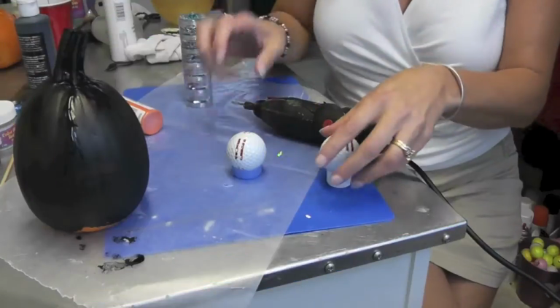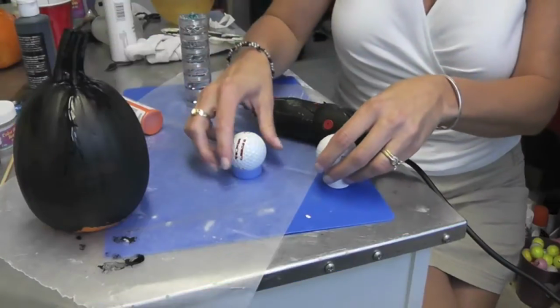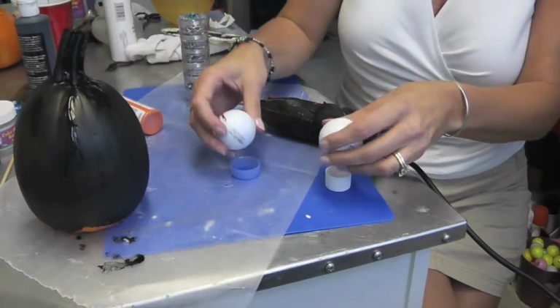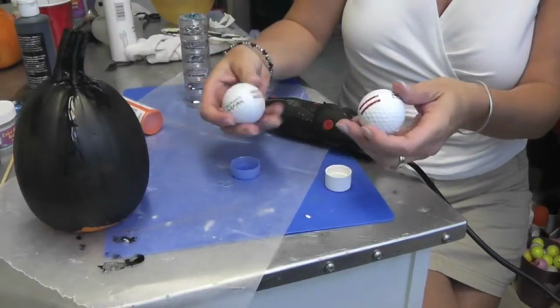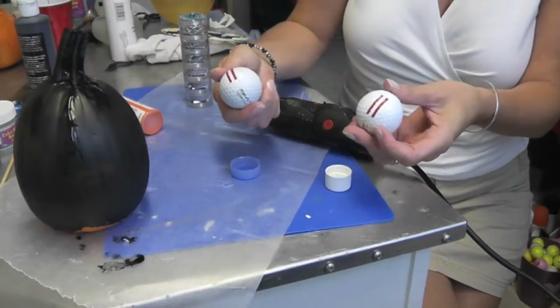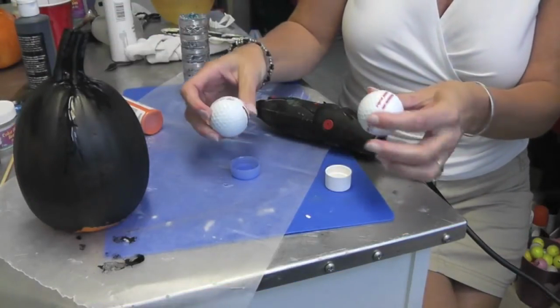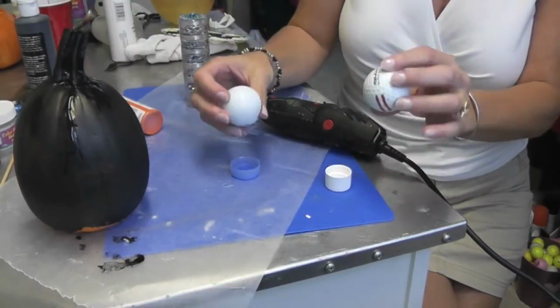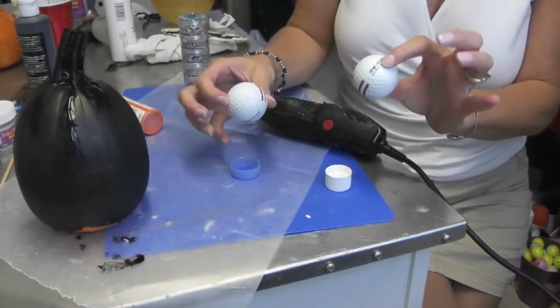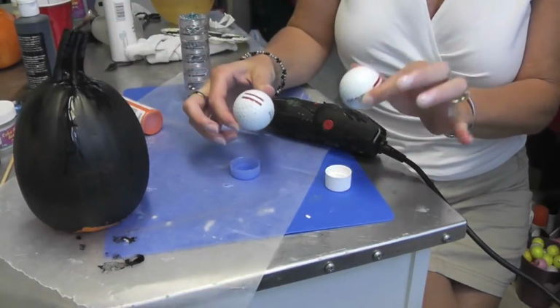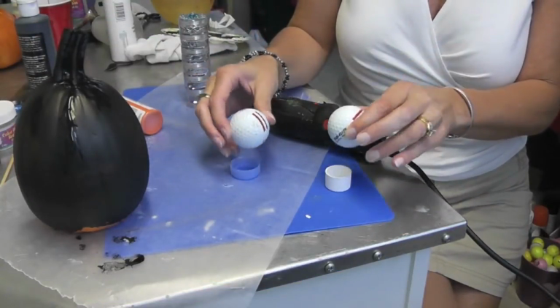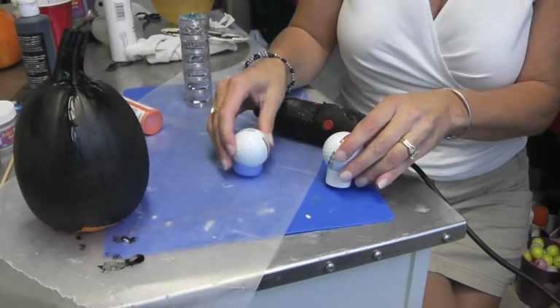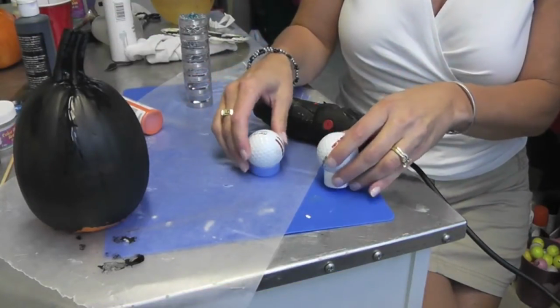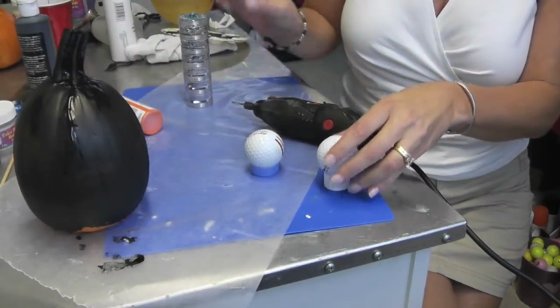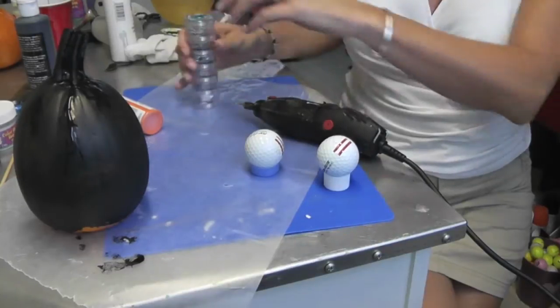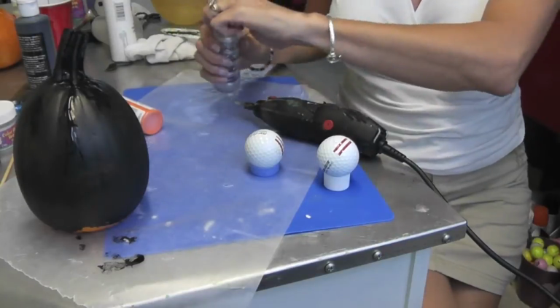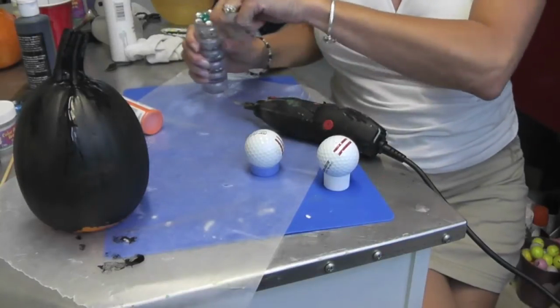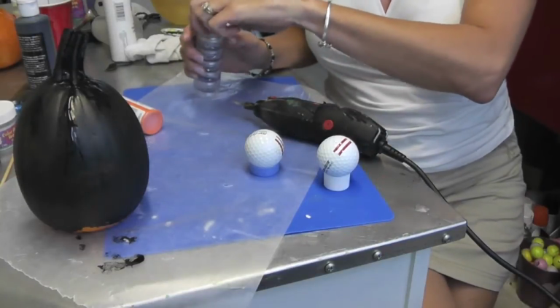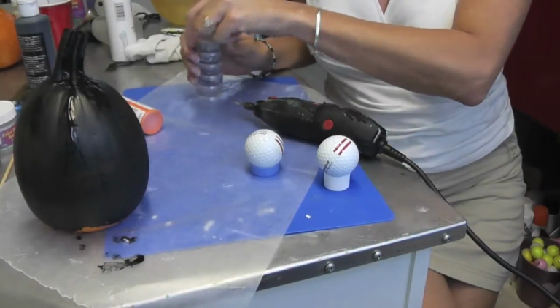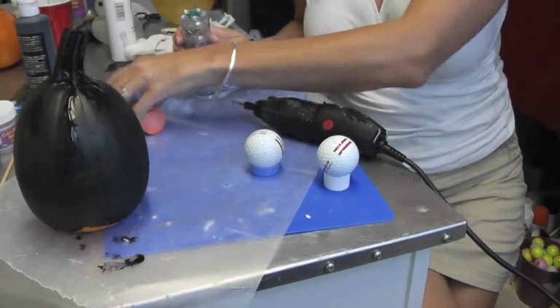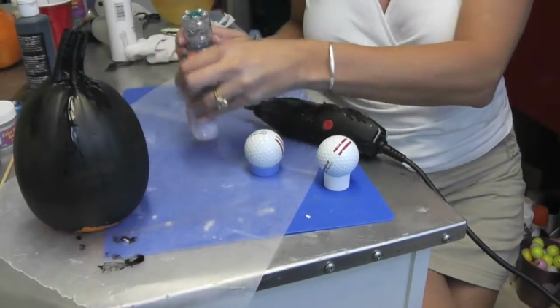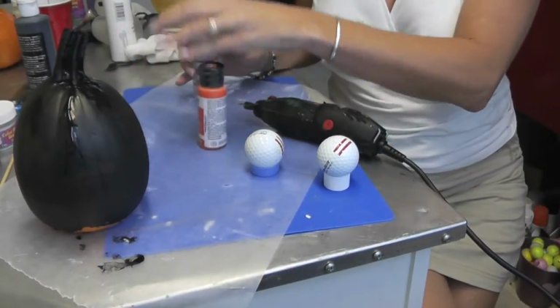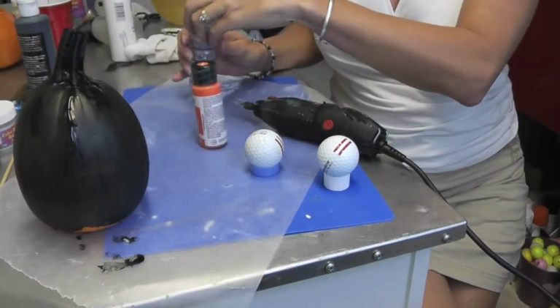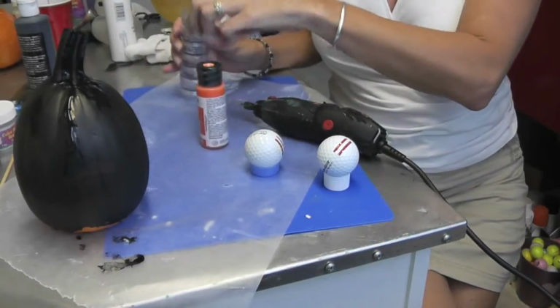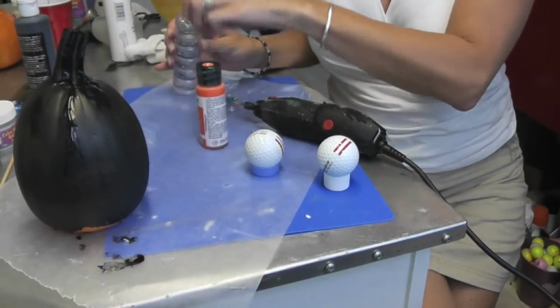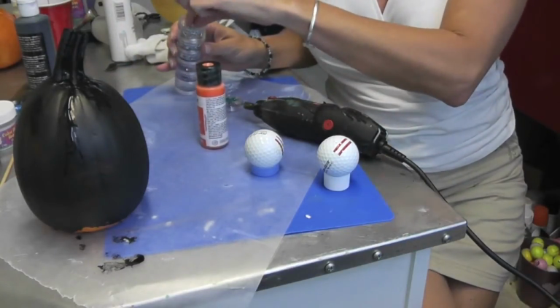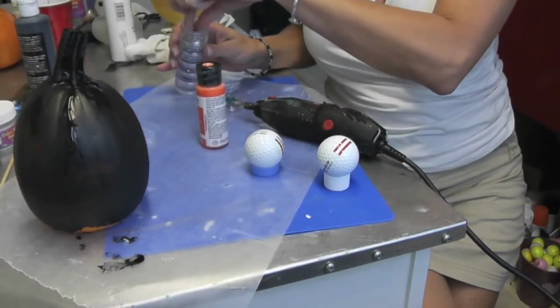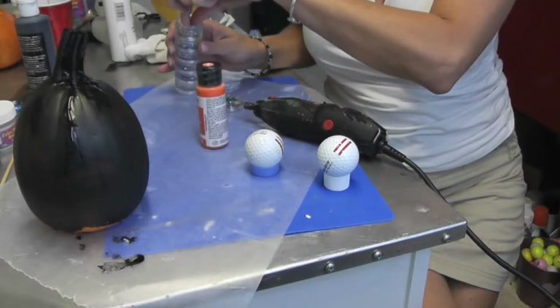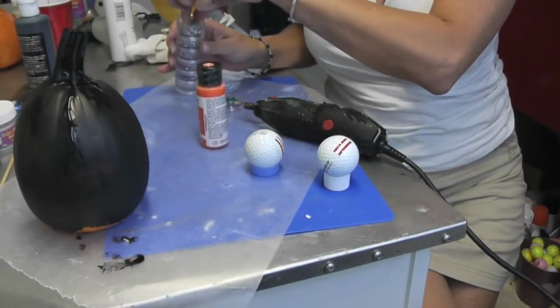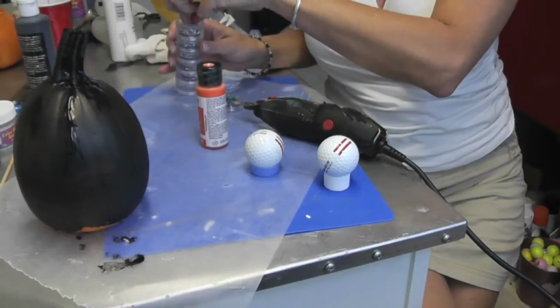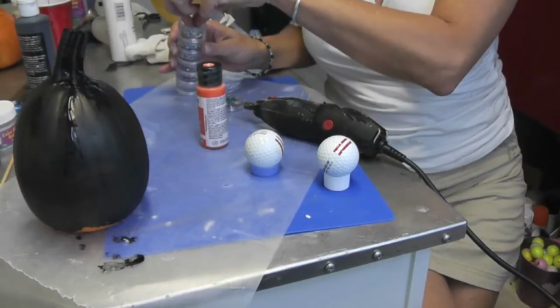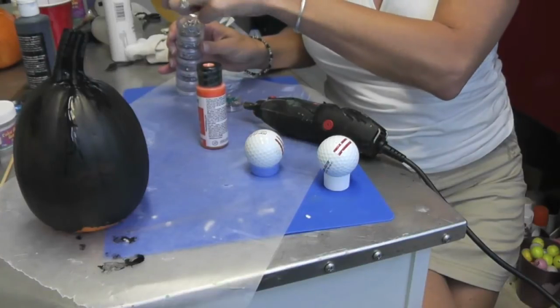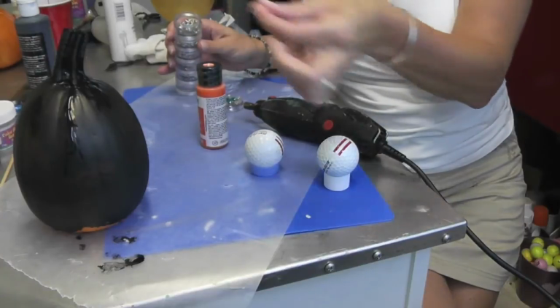I have these two golf balls that I'm going to turn into little pumpkins. What we'll need is orange acrylic paint and these little eye screws.